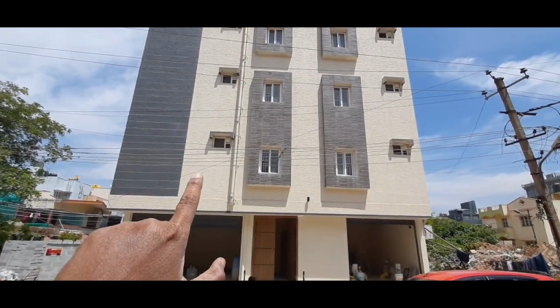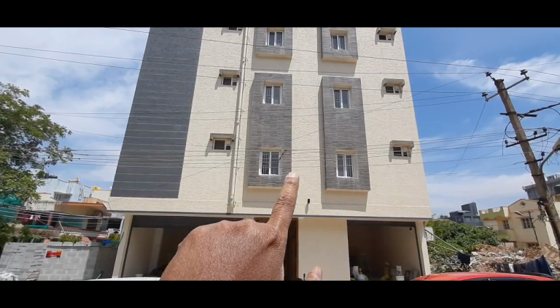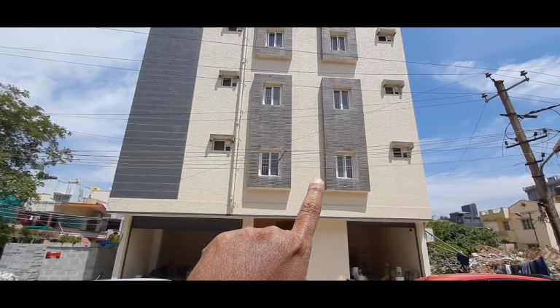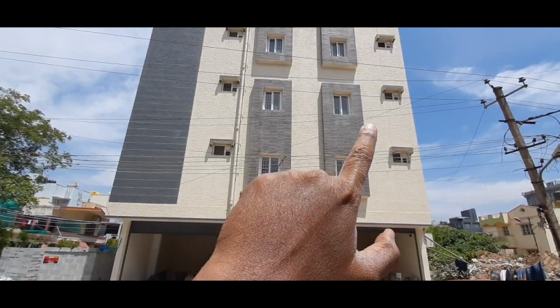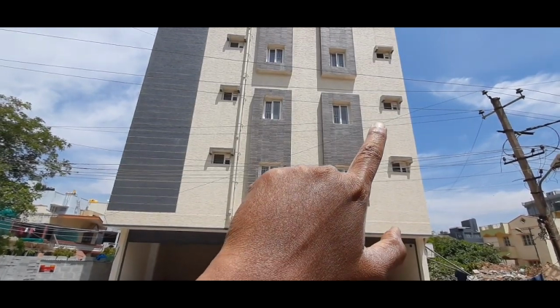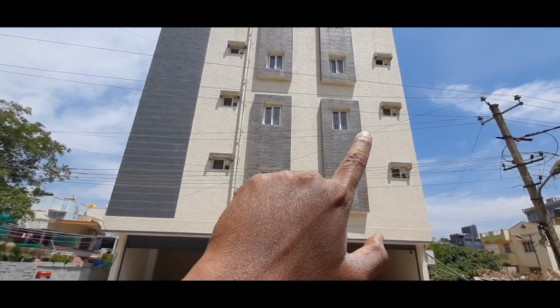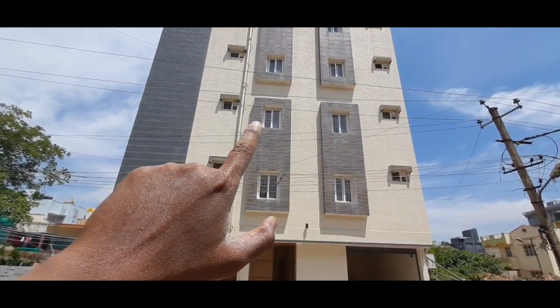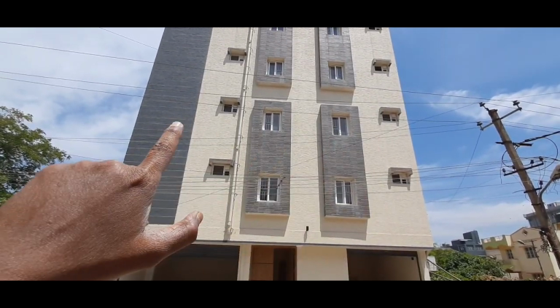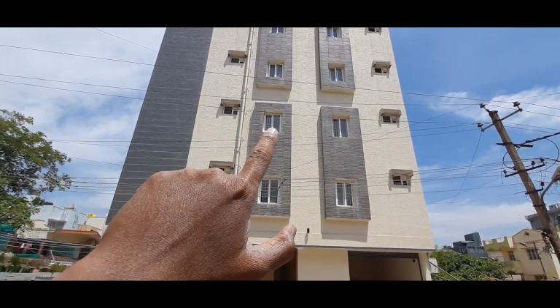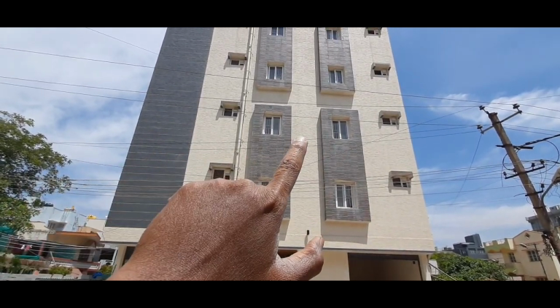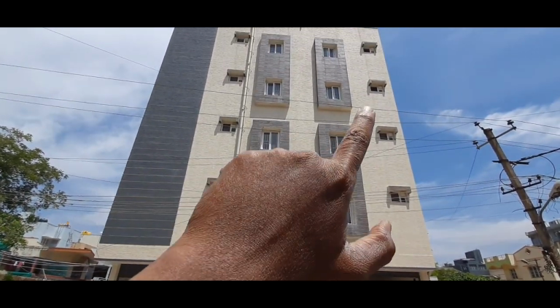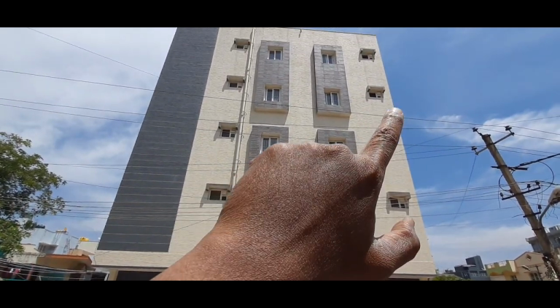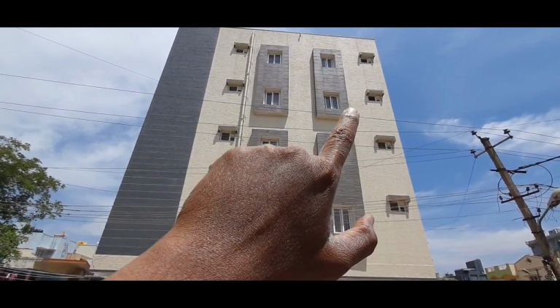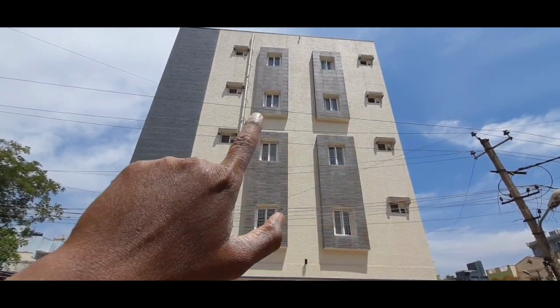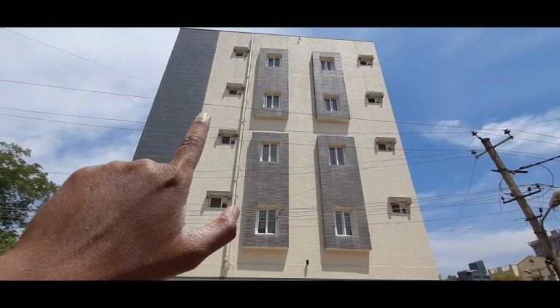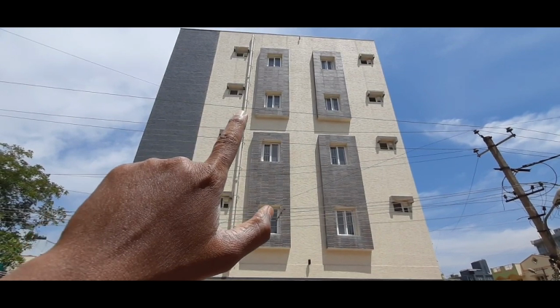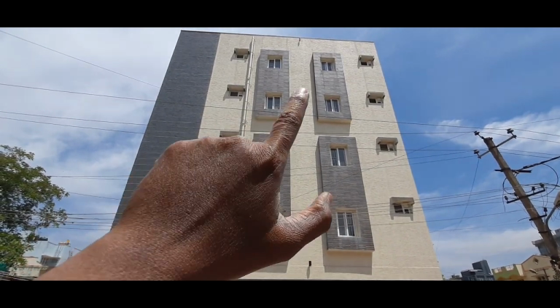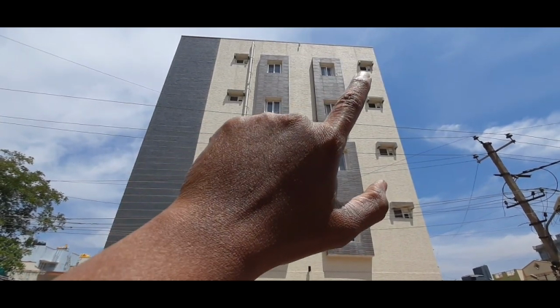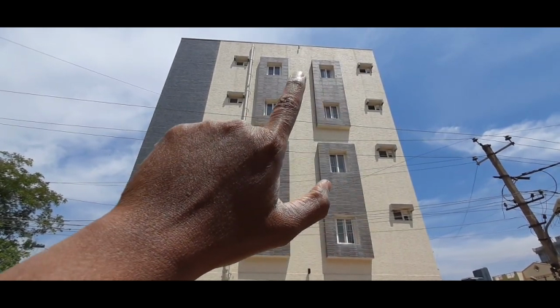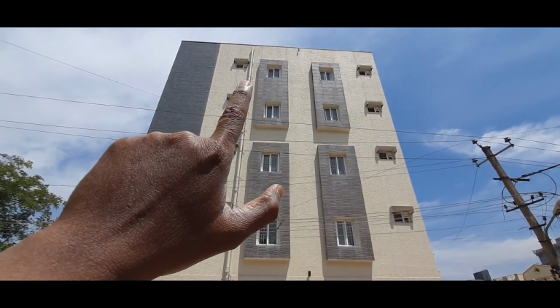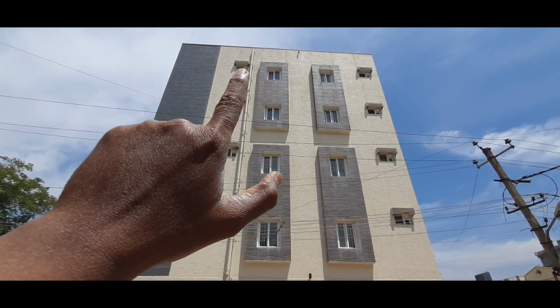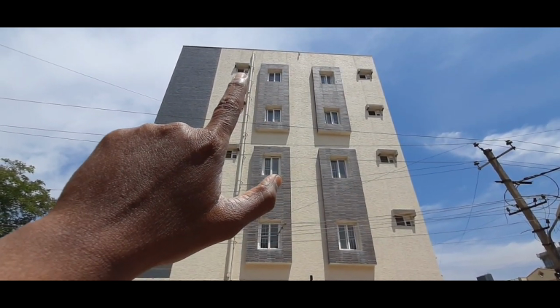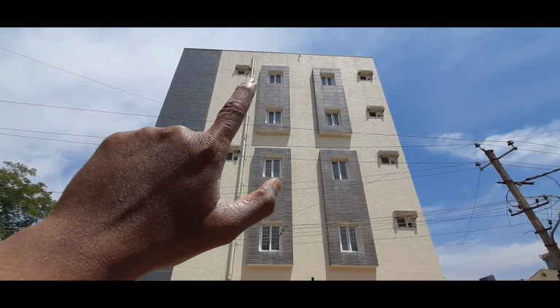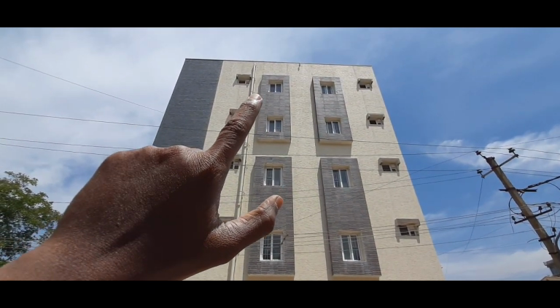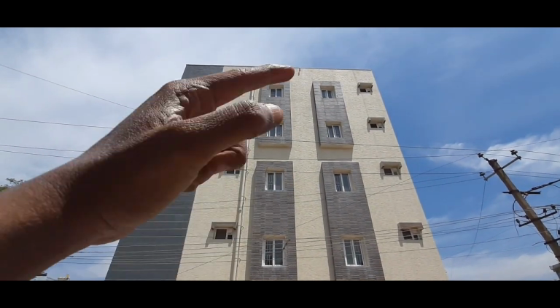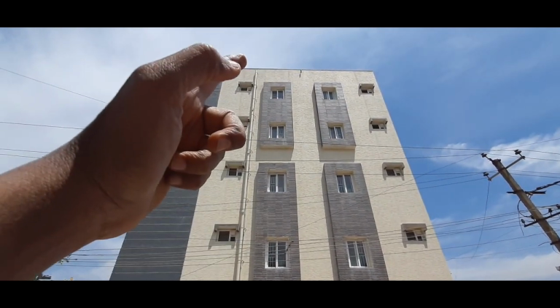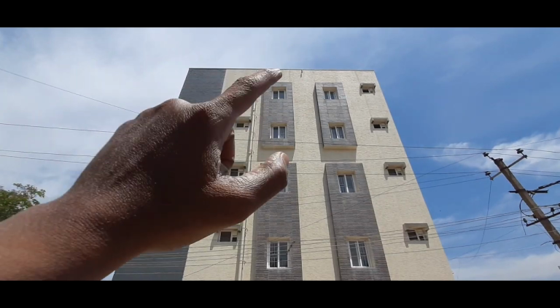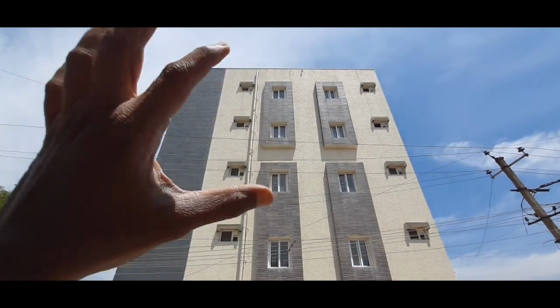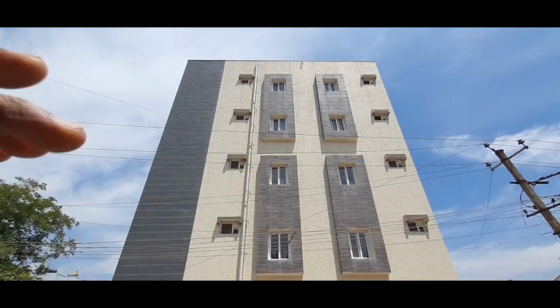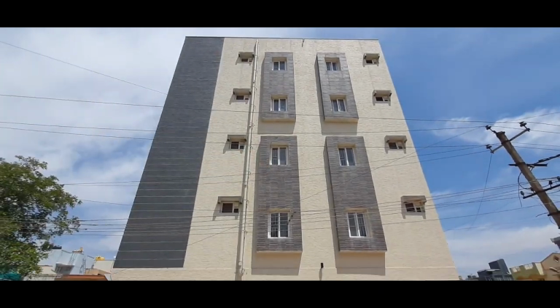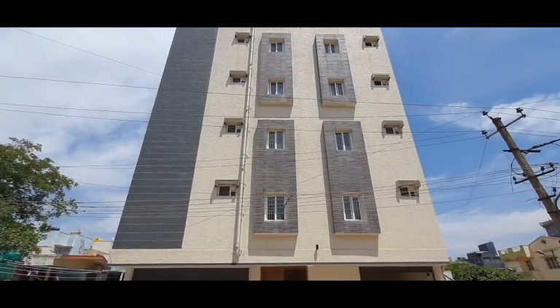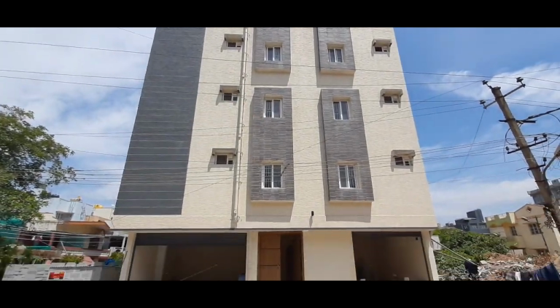First floor is a 2BHK. Second floor is a 2BHK. Third floor is a 2BHK. And the fourth floor is again a 2BHK.